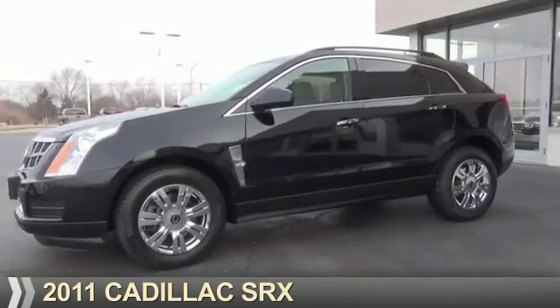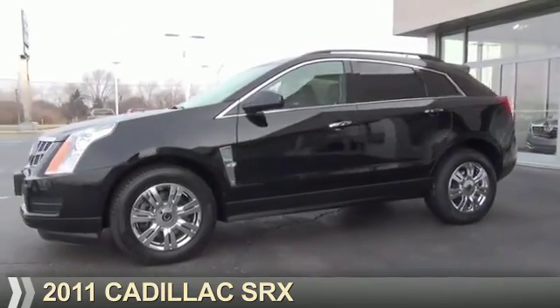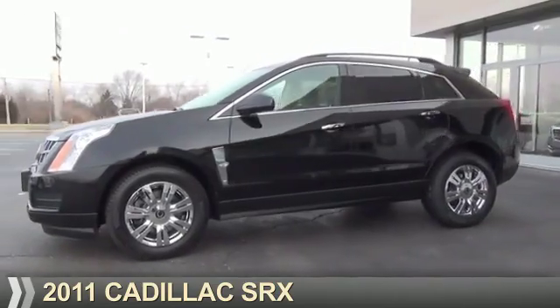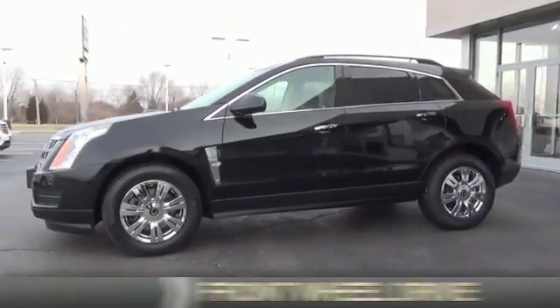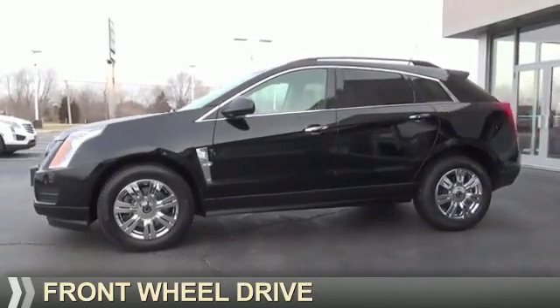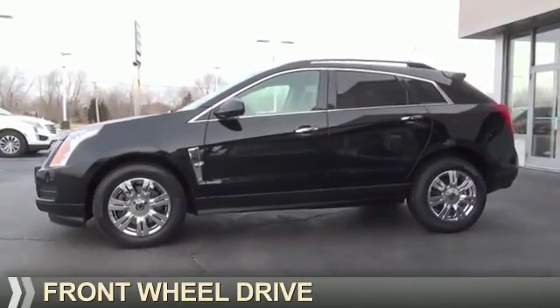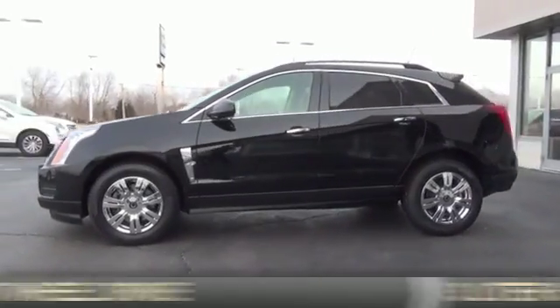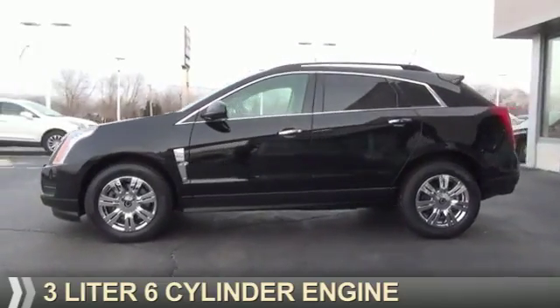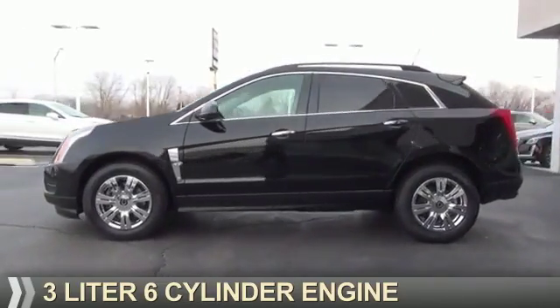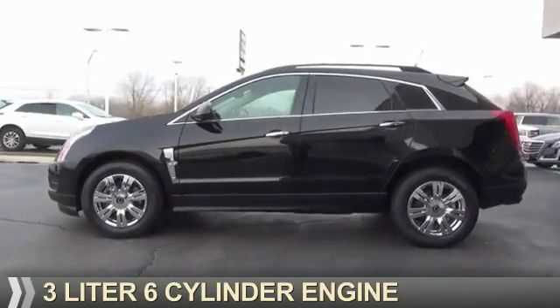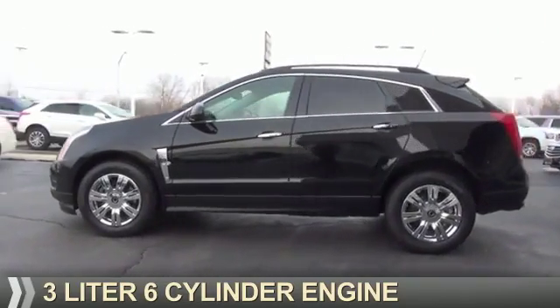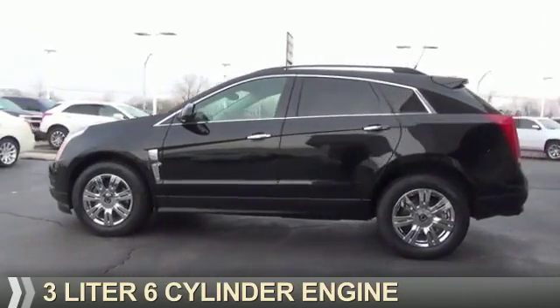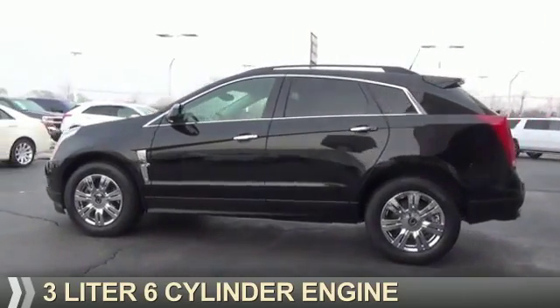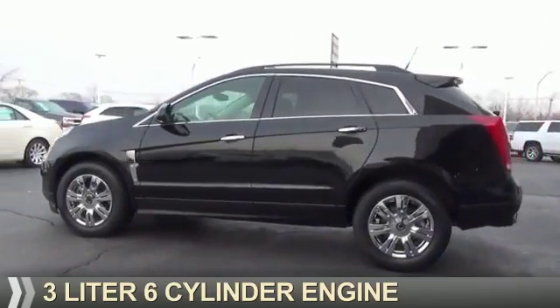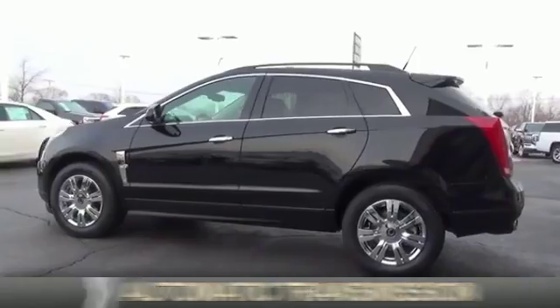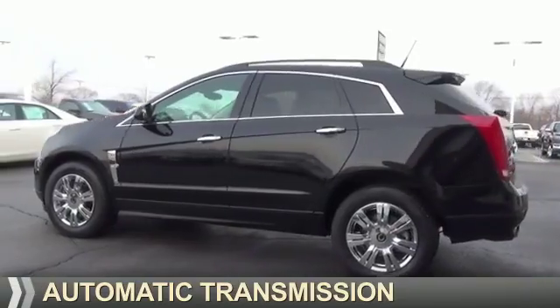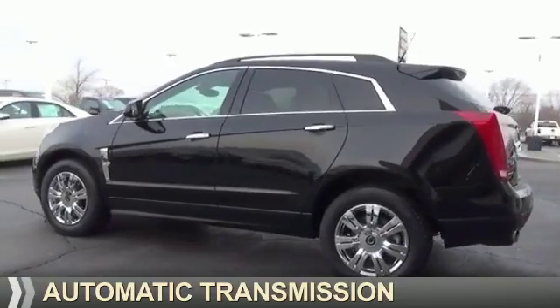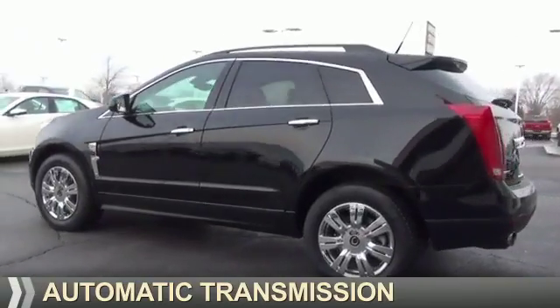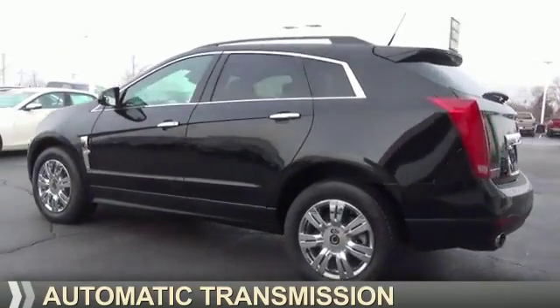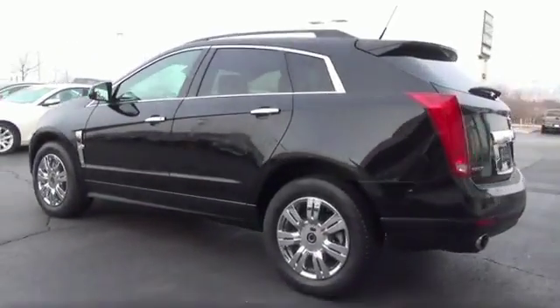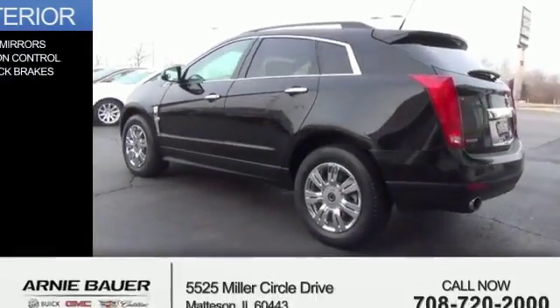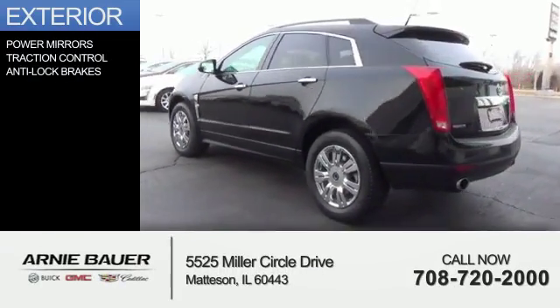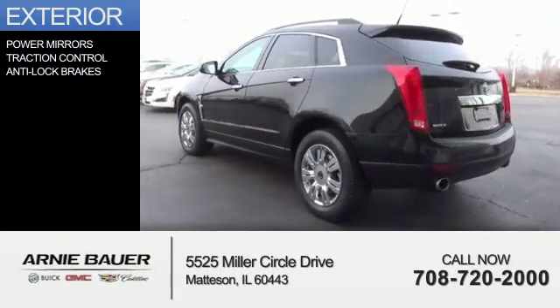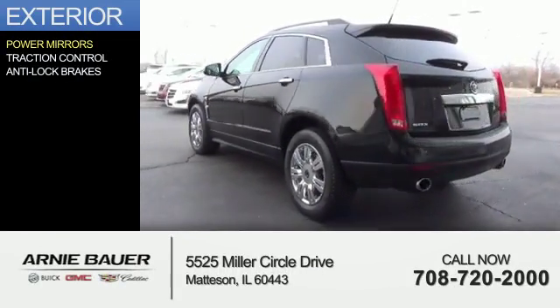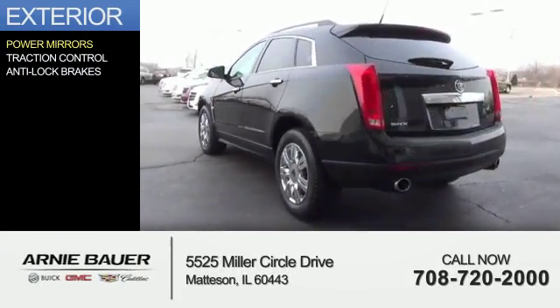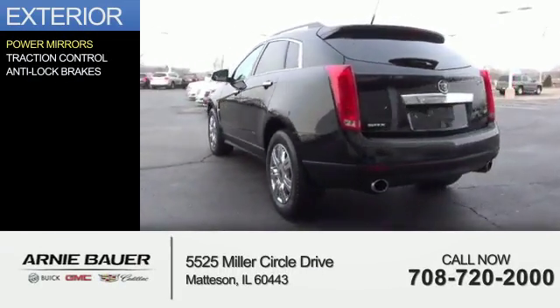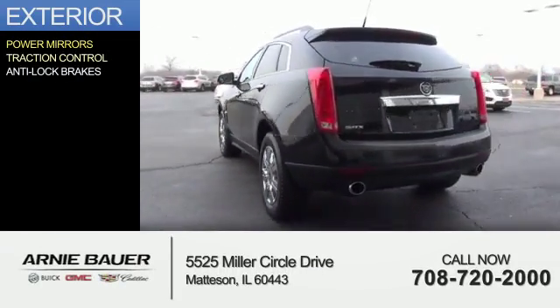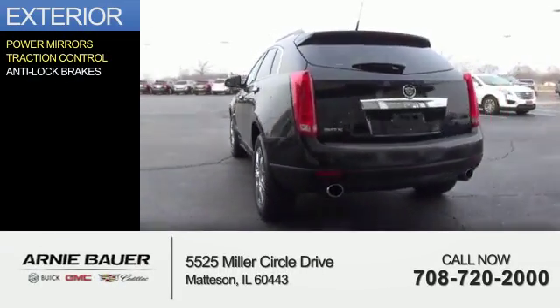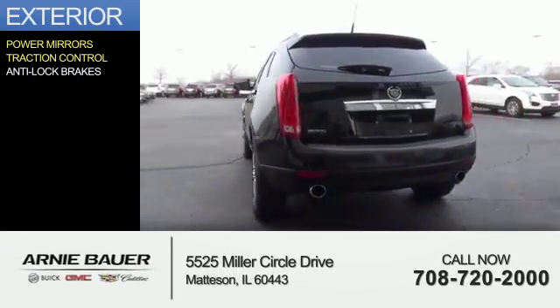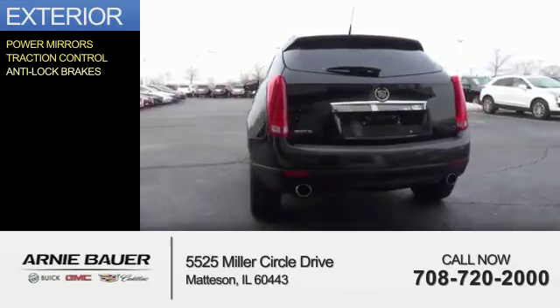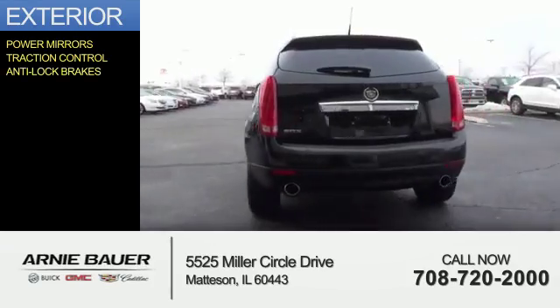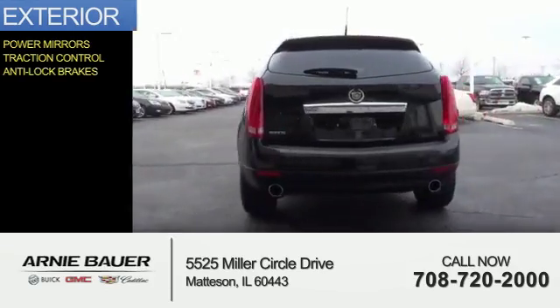It's powered by front wheel drive, a 3 liter 6 cylinder engine, and an automatic transmission. The features include power mirrors, traction control, and anti-lock brakes.